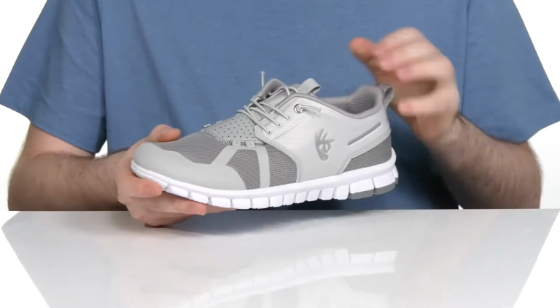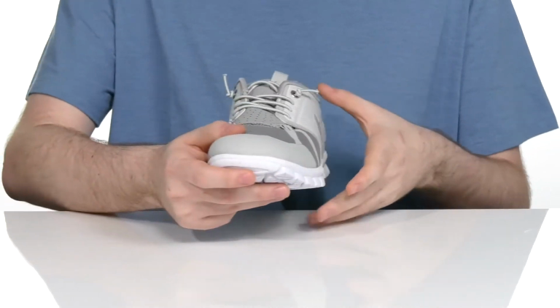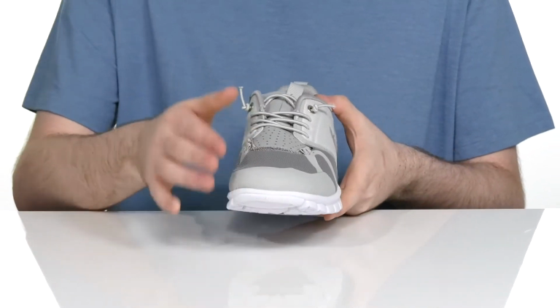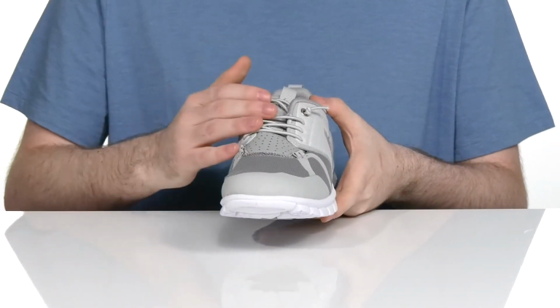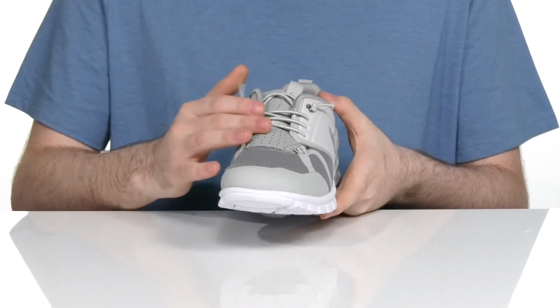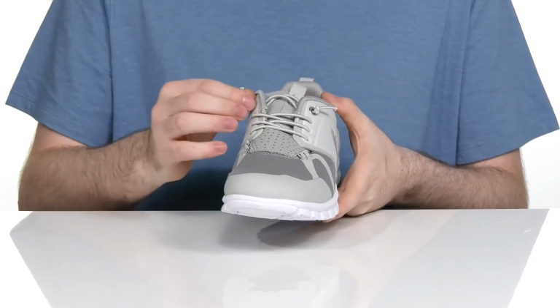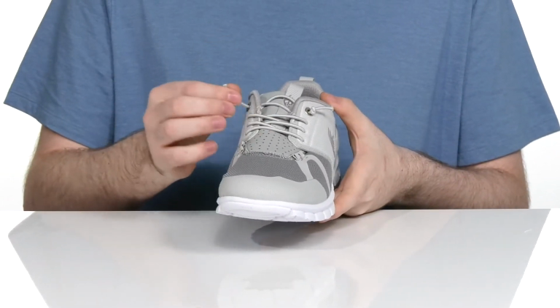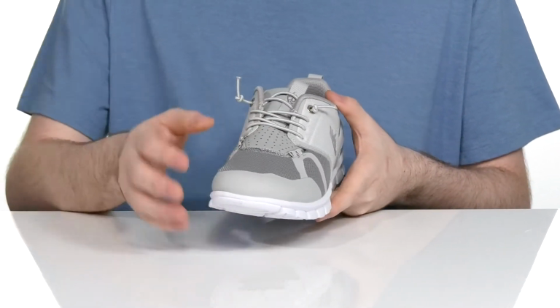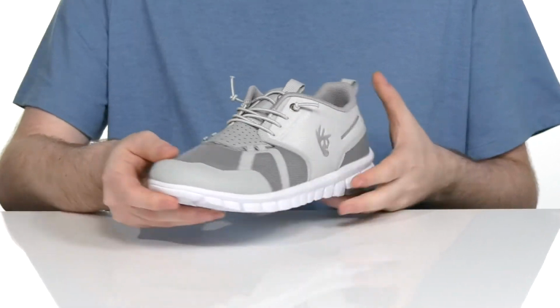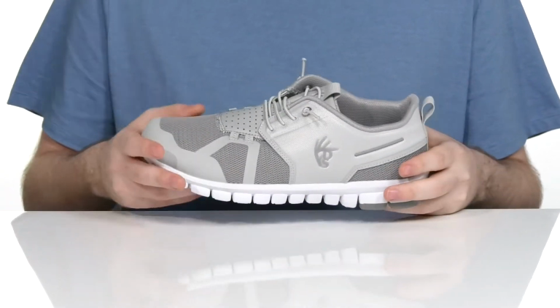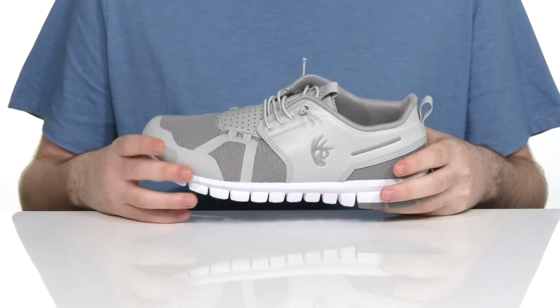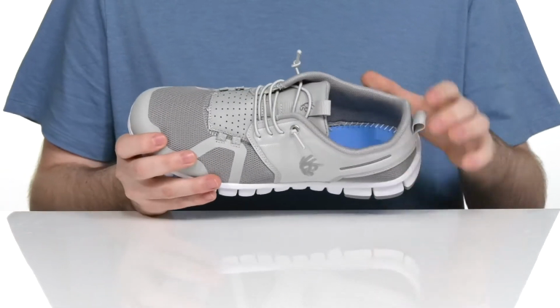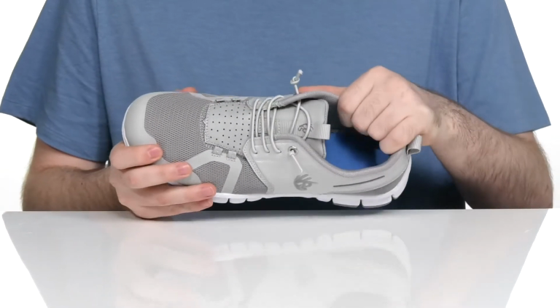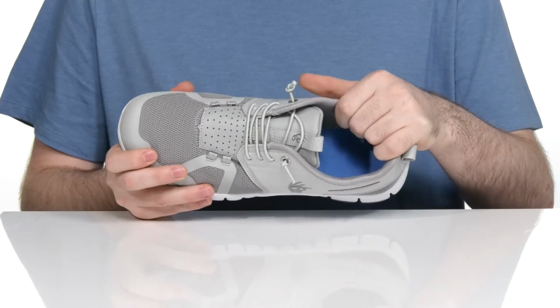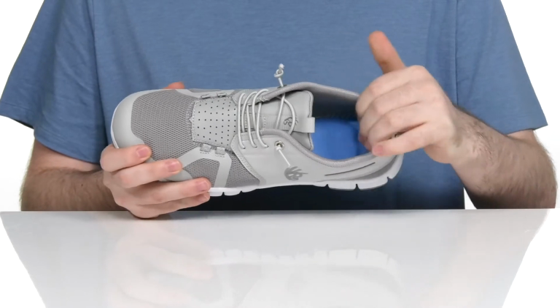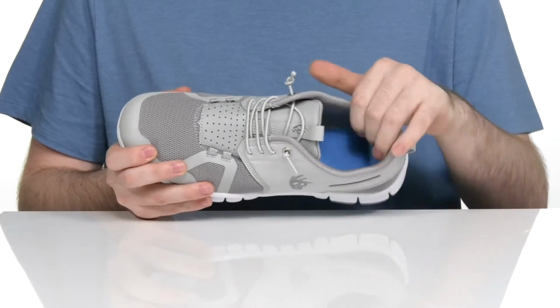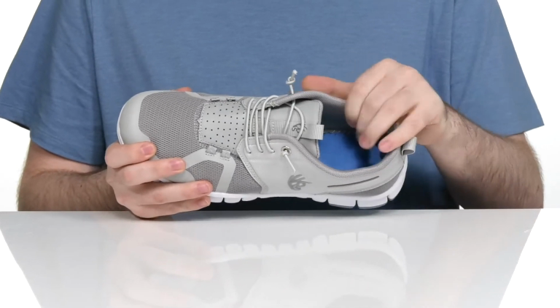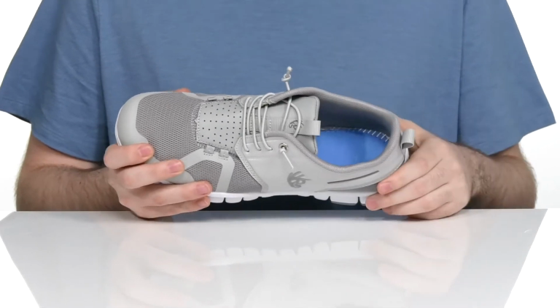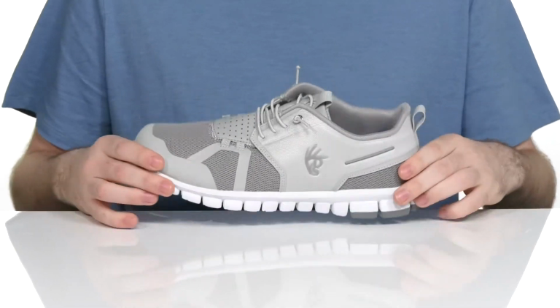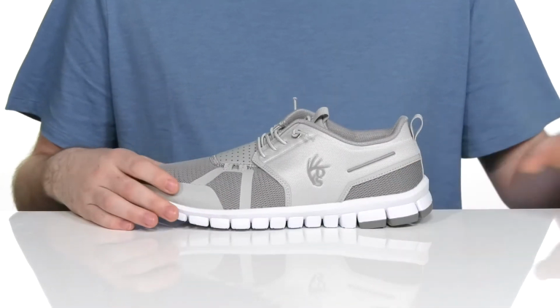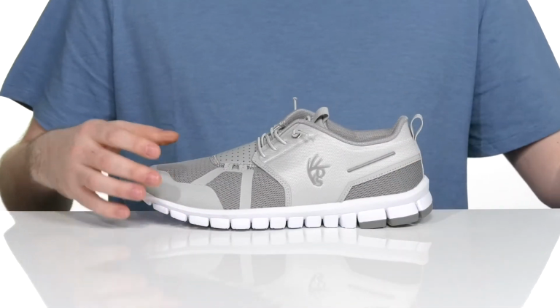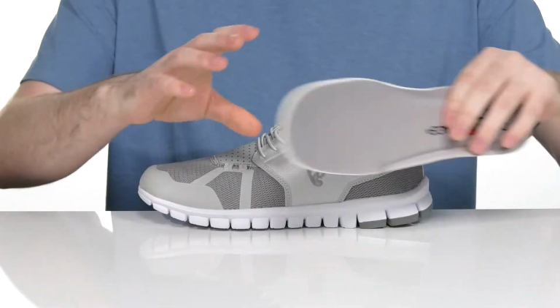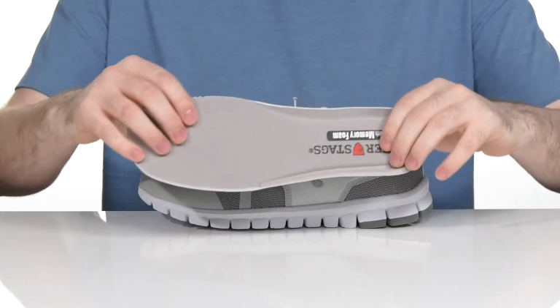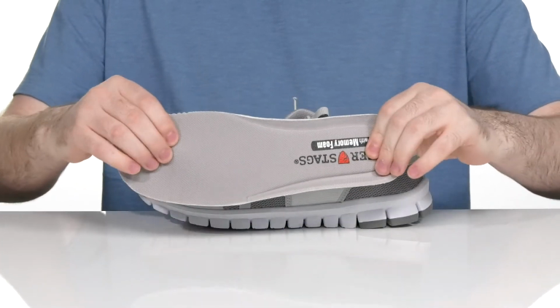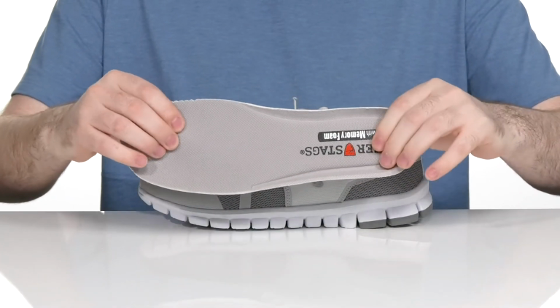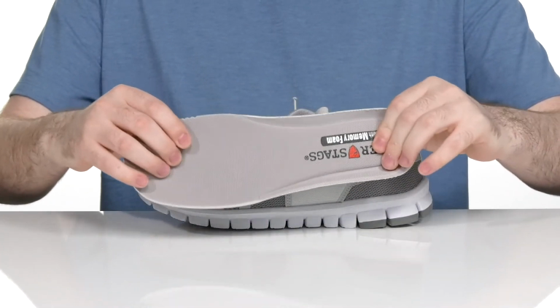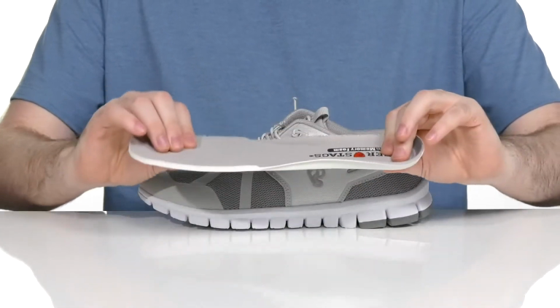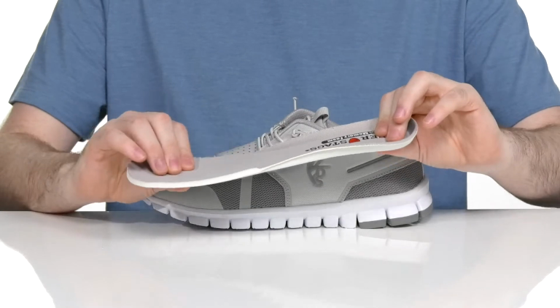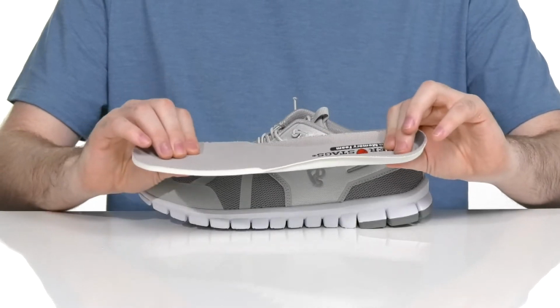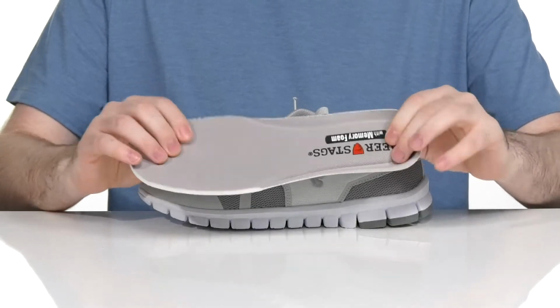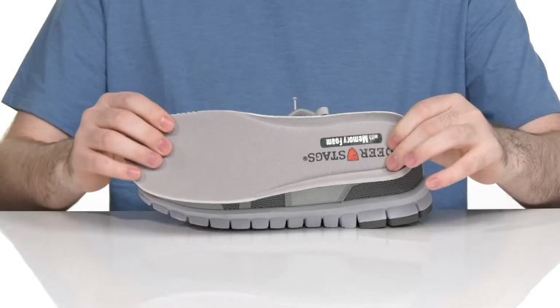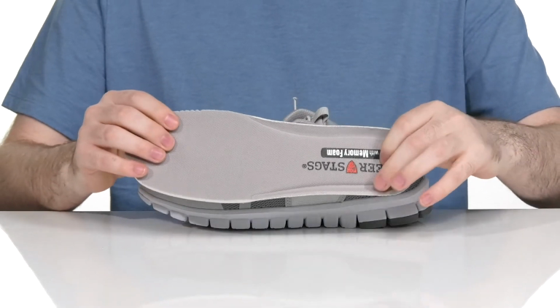It has elastic bands for the lace-up that are adjustable for a secure fit. The inside has some extra padding for comfort and support. It comes with a removable memory foam footbed to make sure you feel very comfortable with every step.